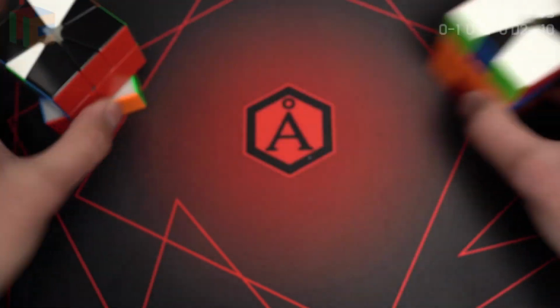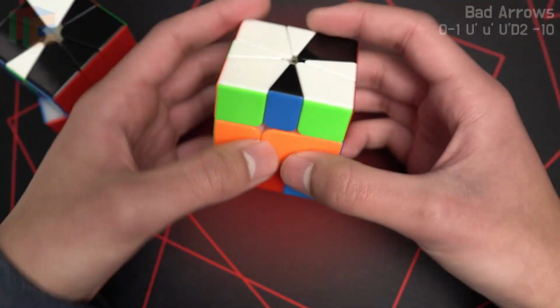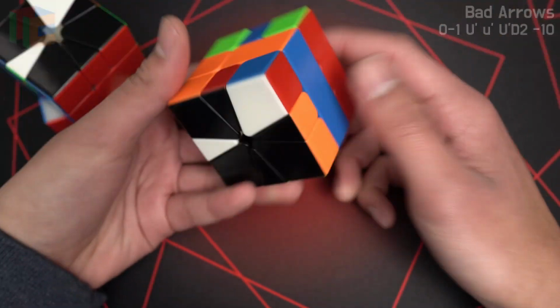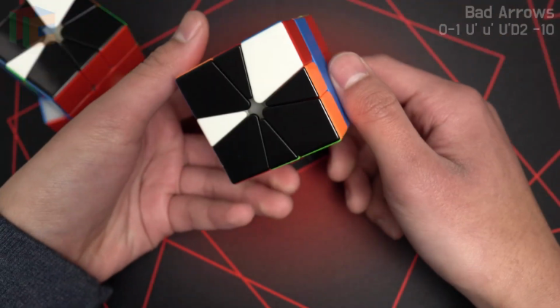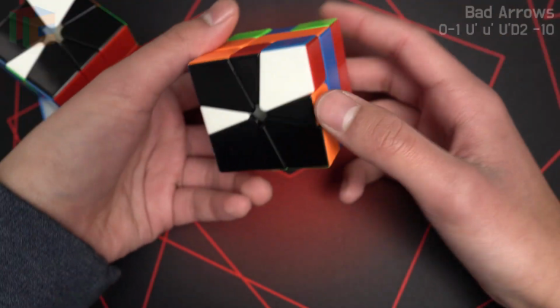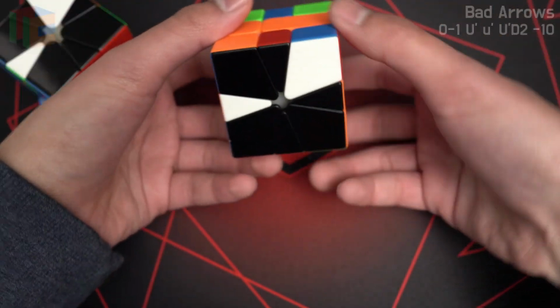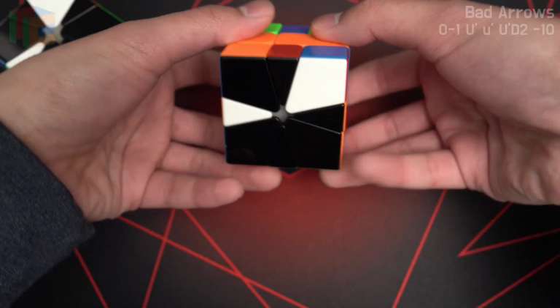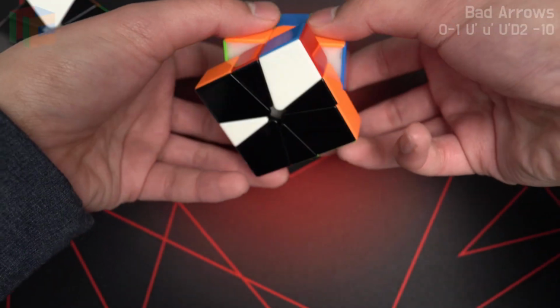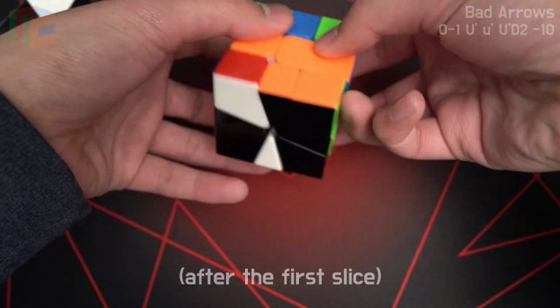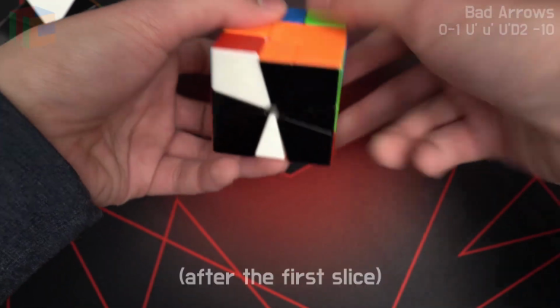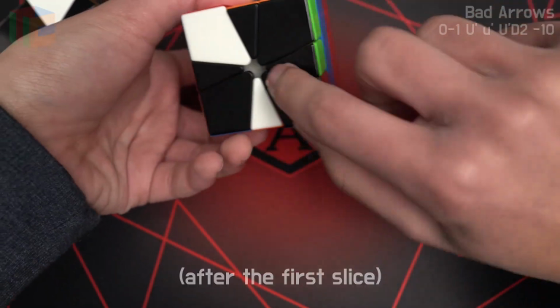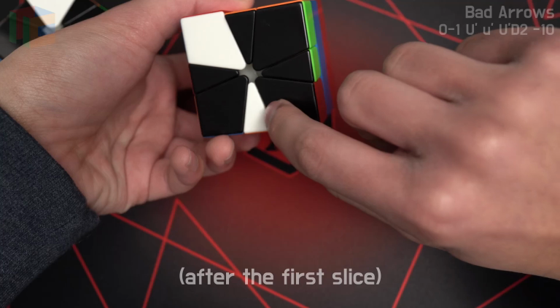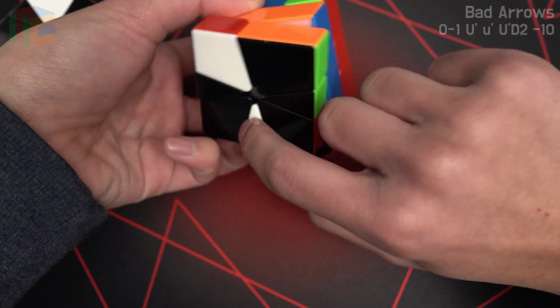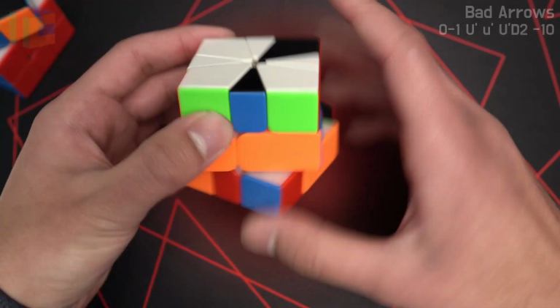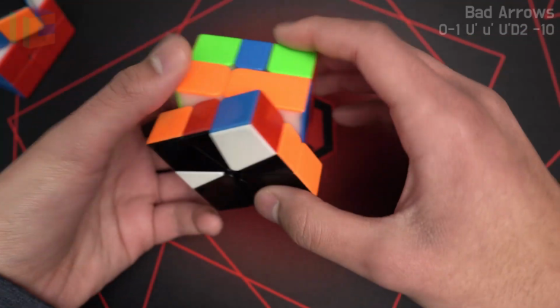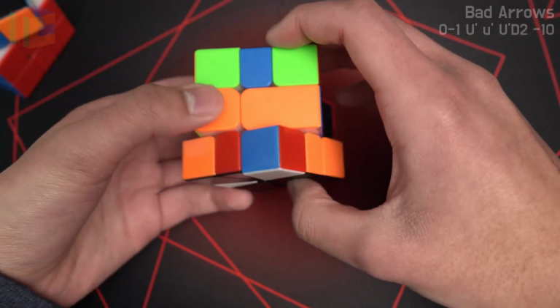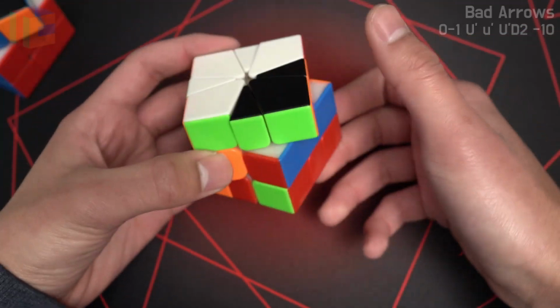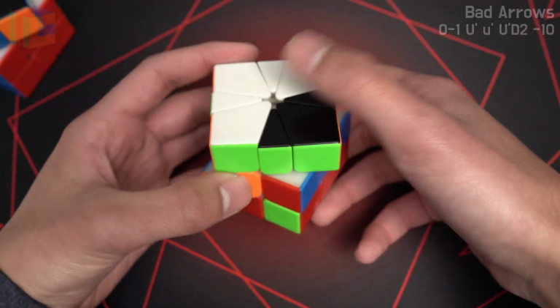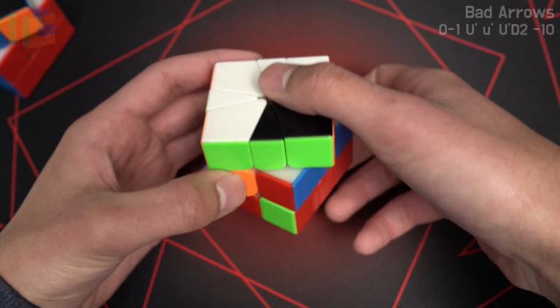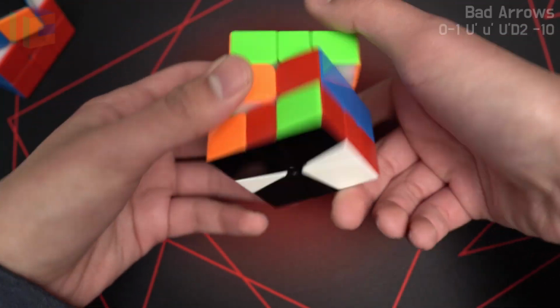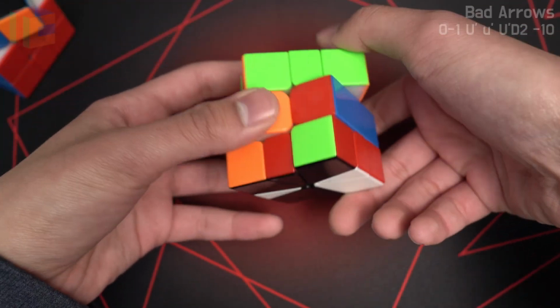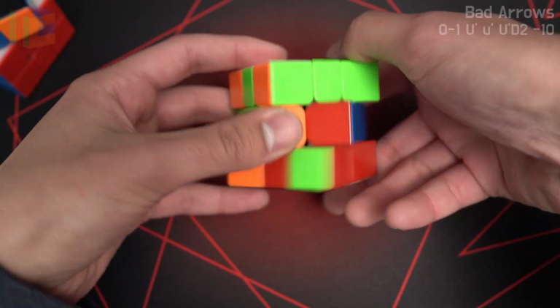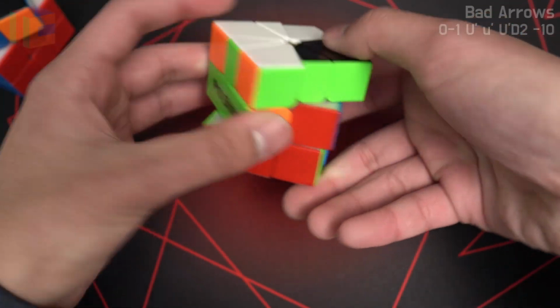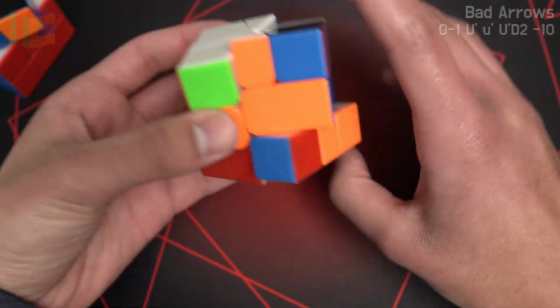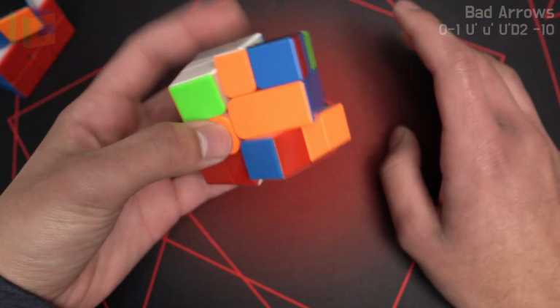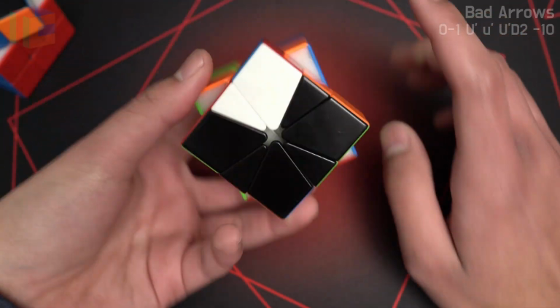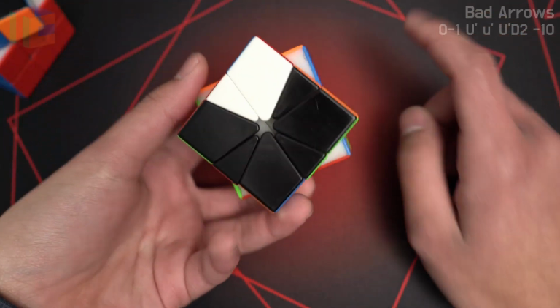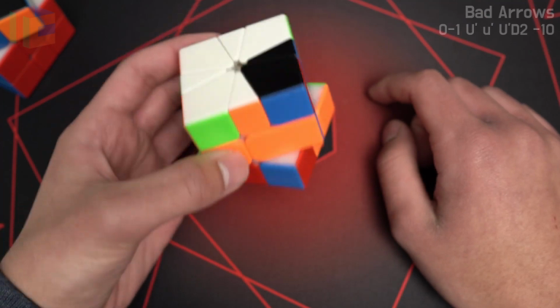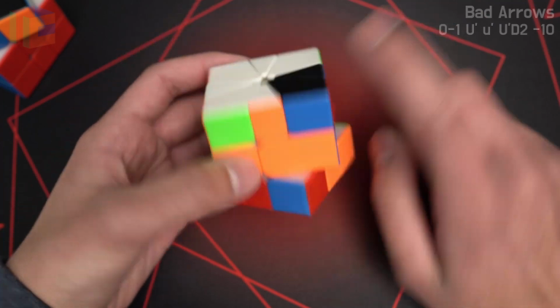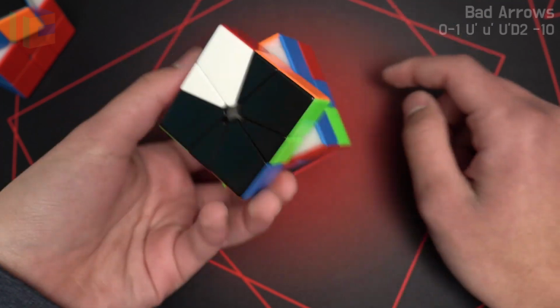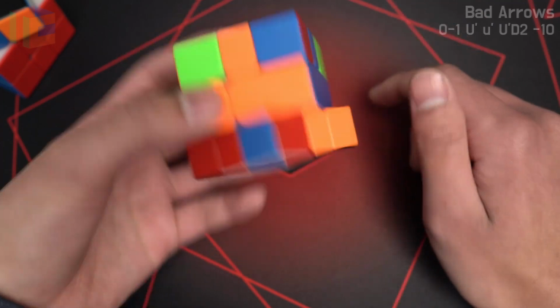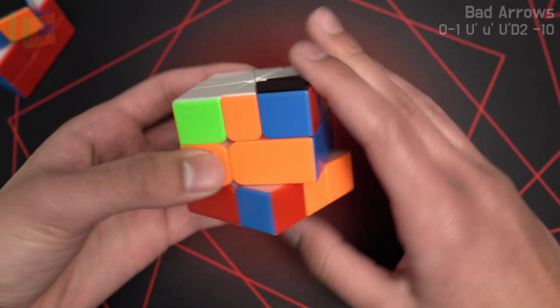And in this situation, we would do a D' to bring this edge to the bottom. So after we do our first slice, we're going to do a D', and then we have a 2-slice OBL. Good pair pair.